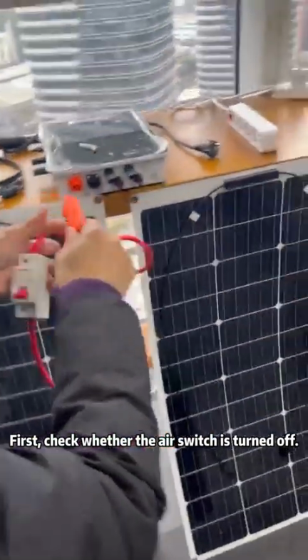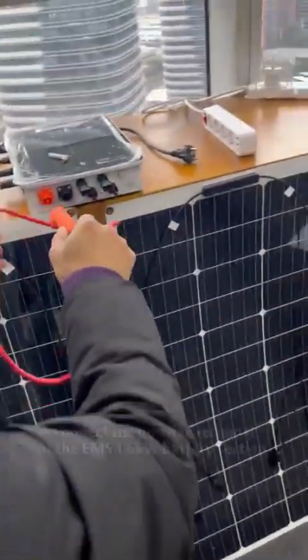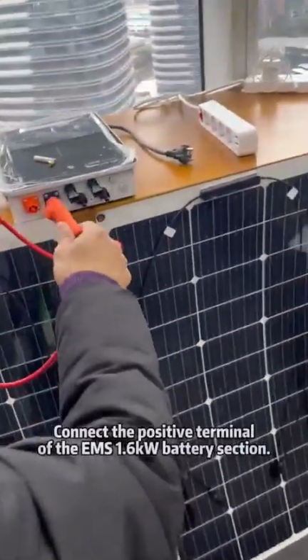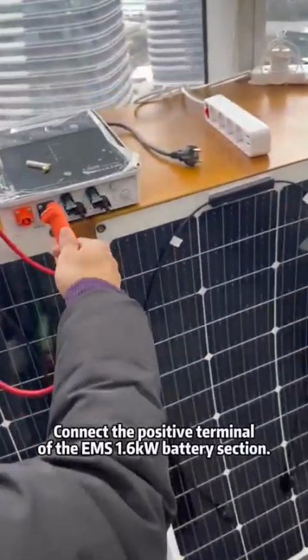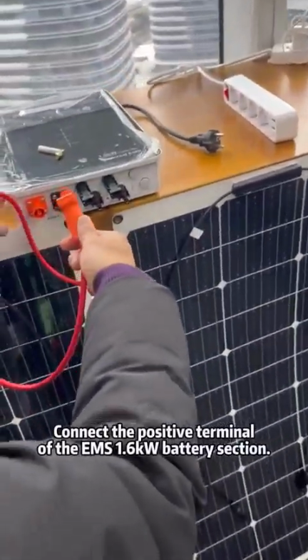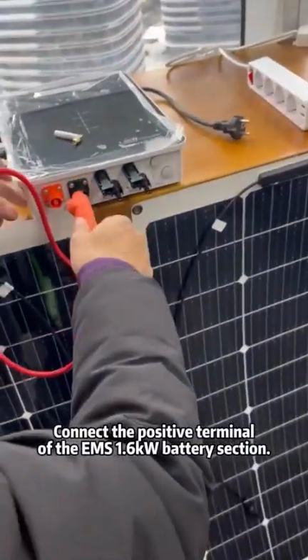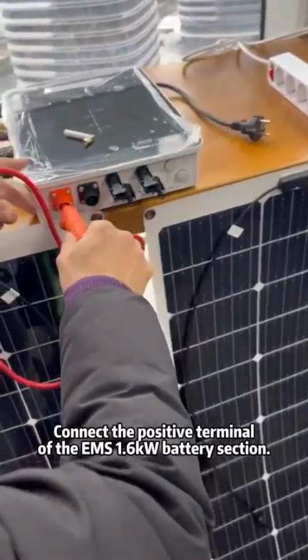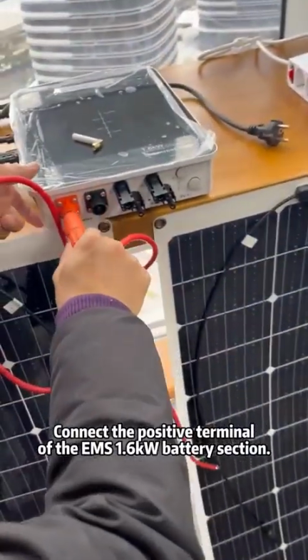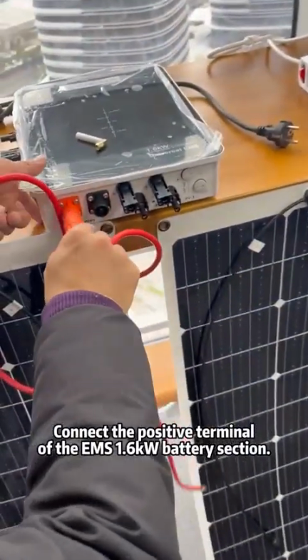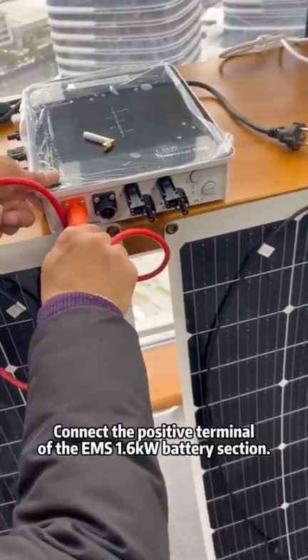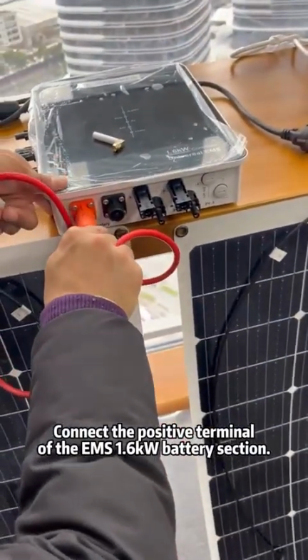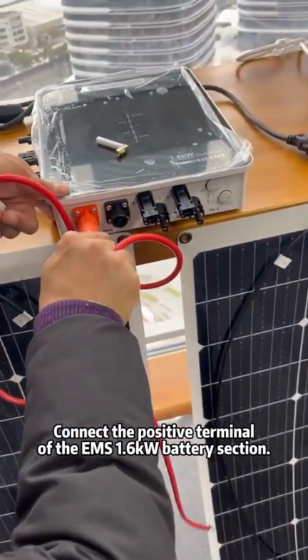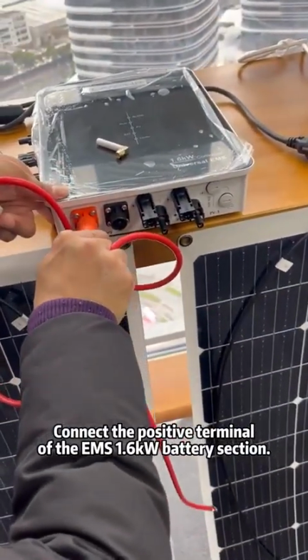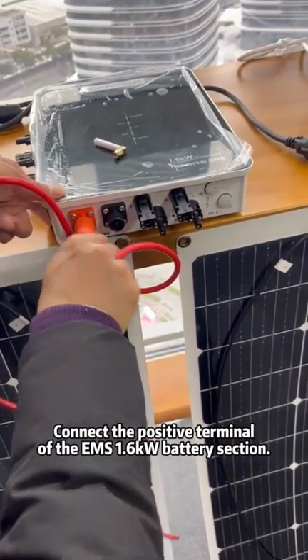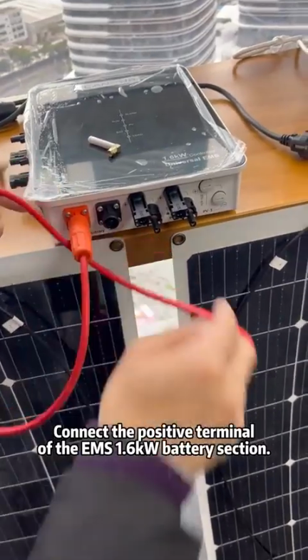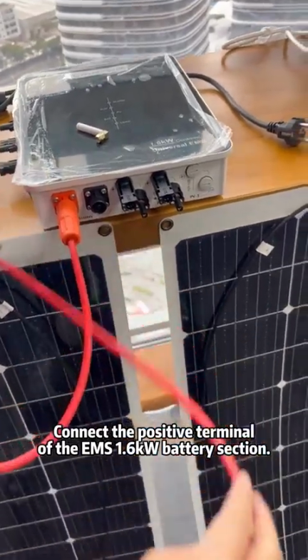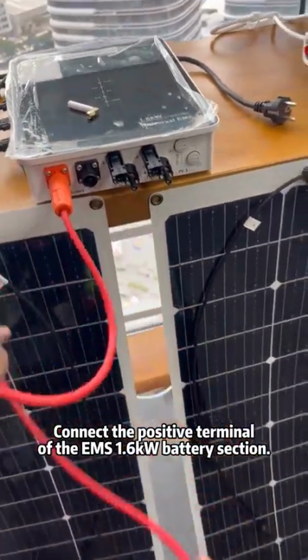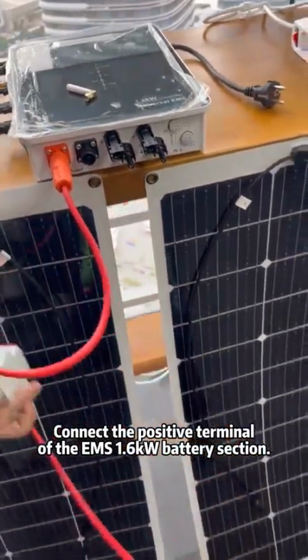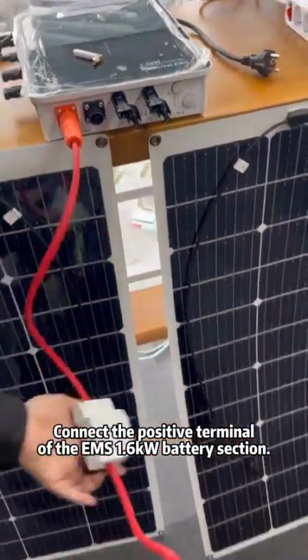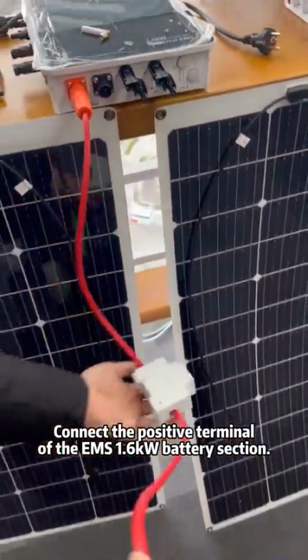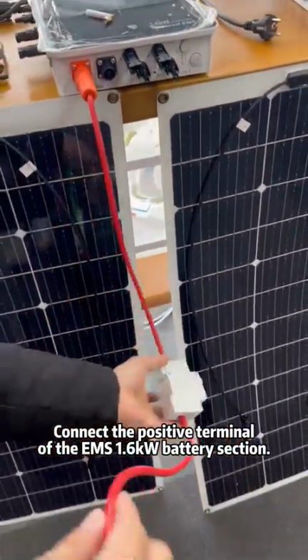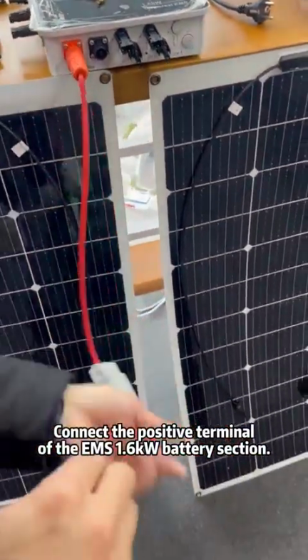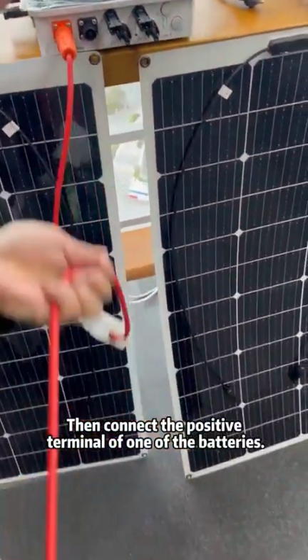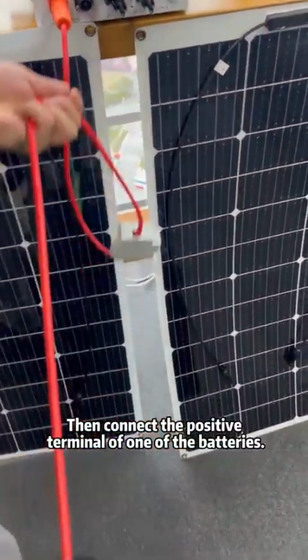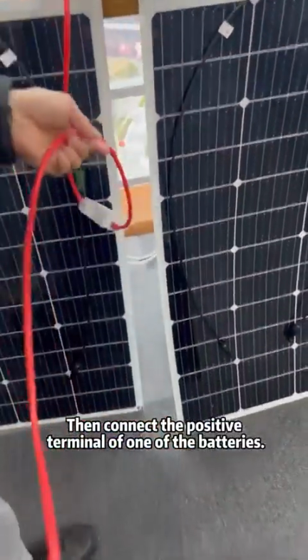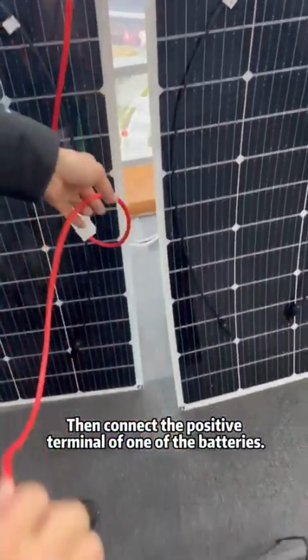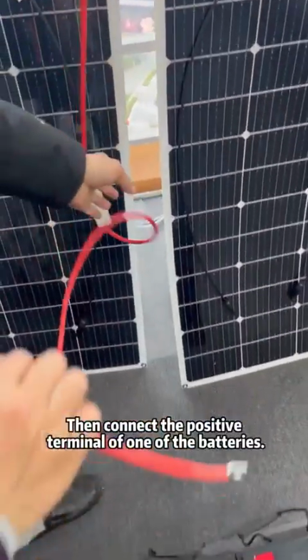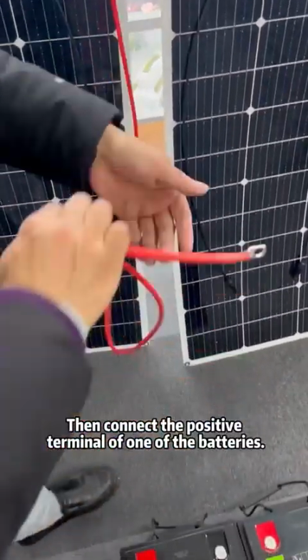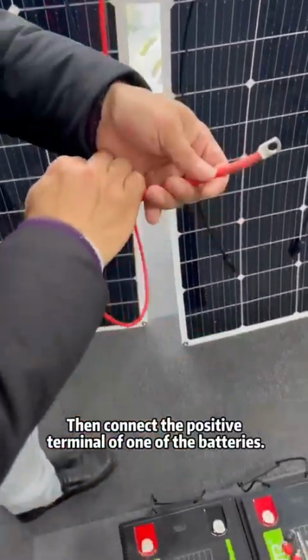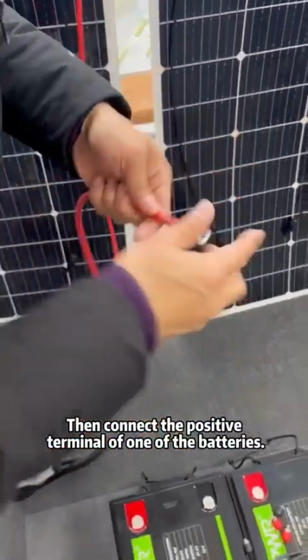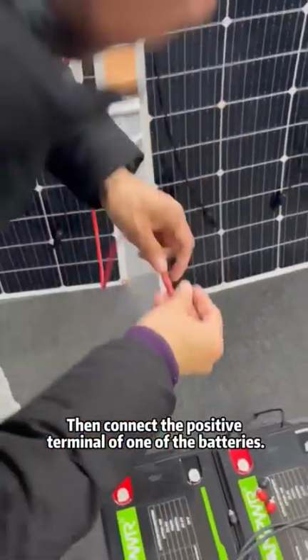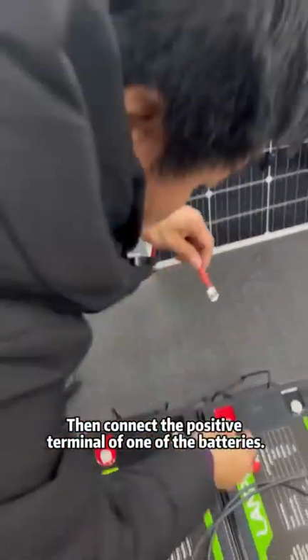Connect the positive terminal of the EMS 1.6kW battery section. Then connect the positive terminal of one of the batteries.